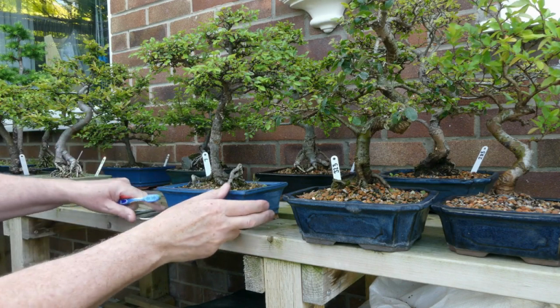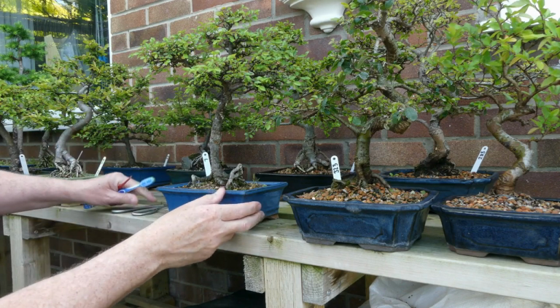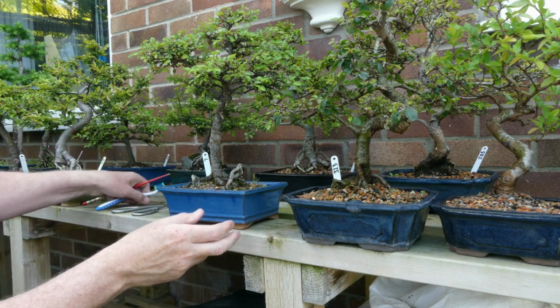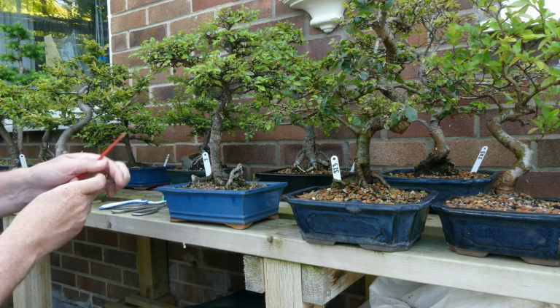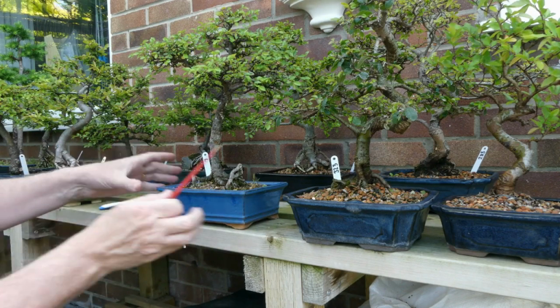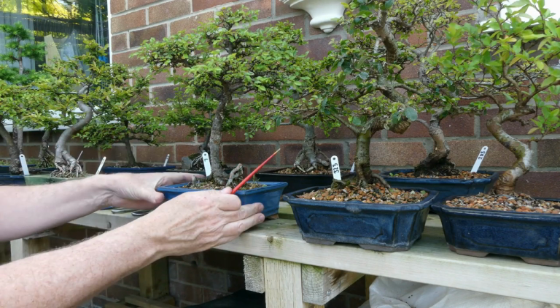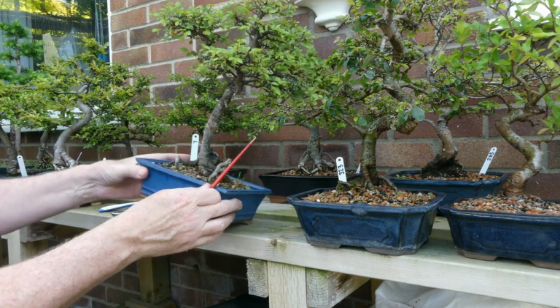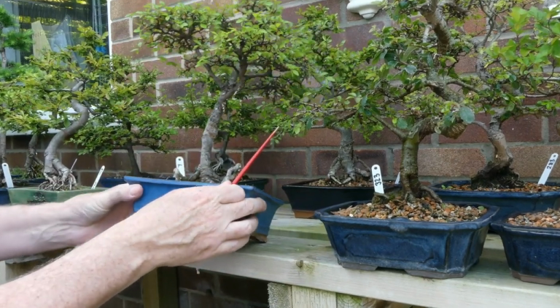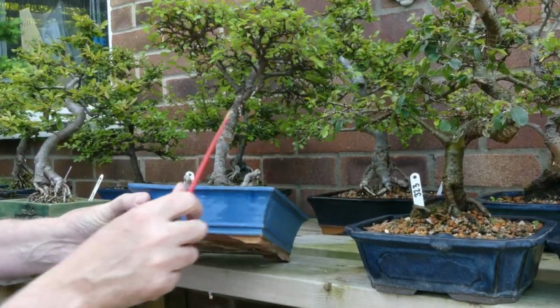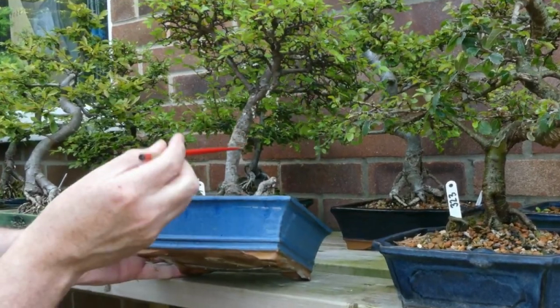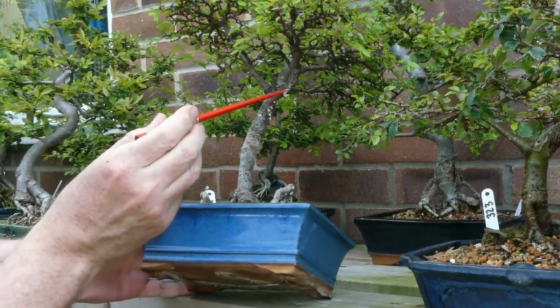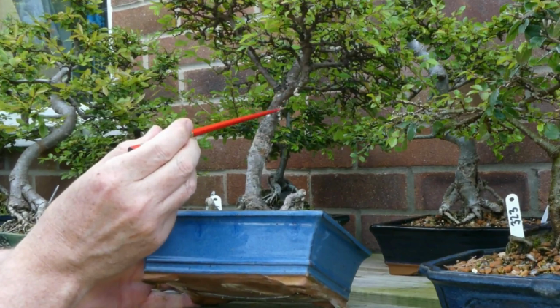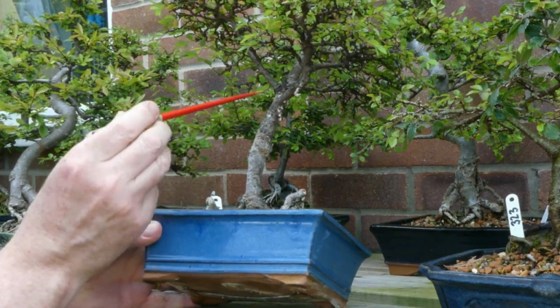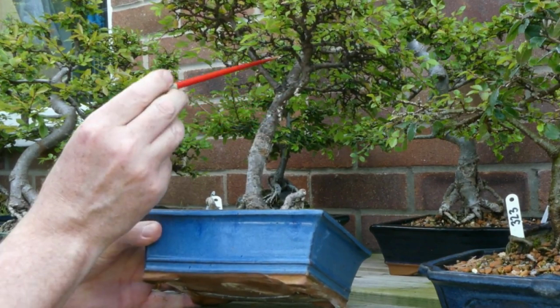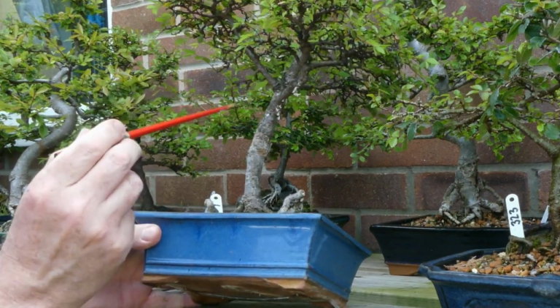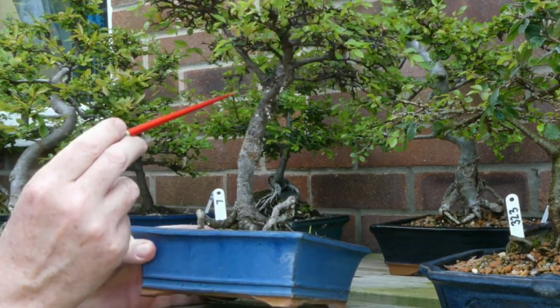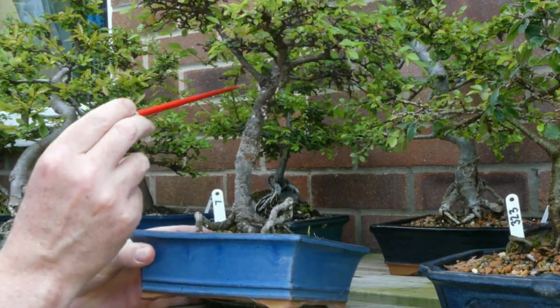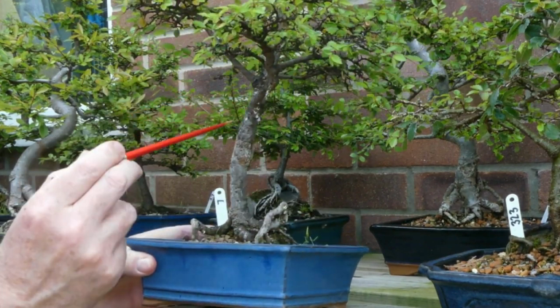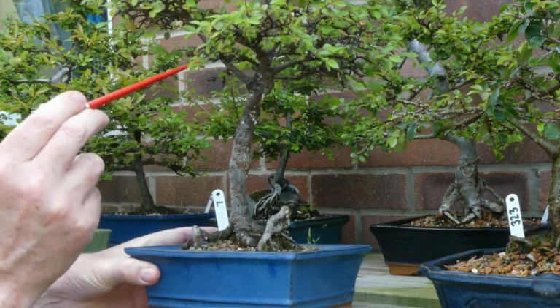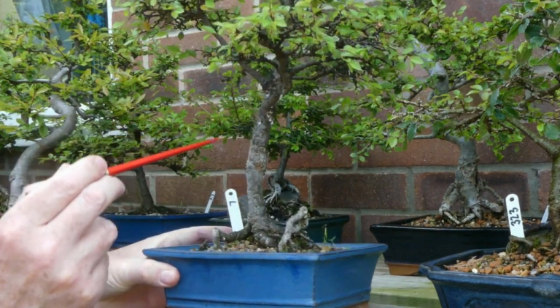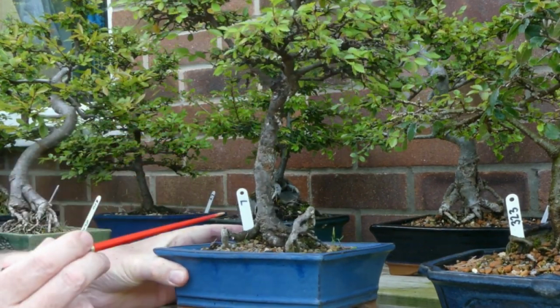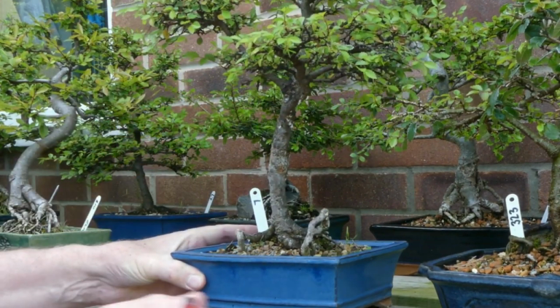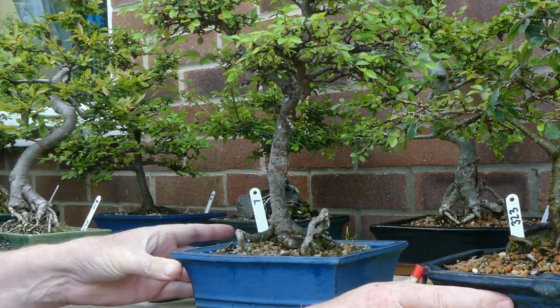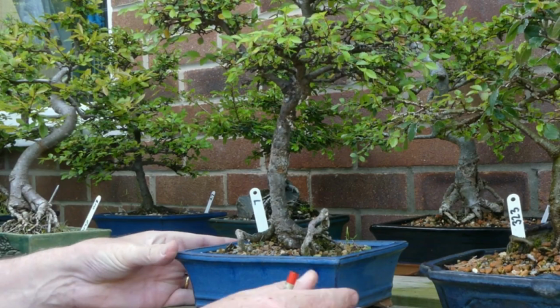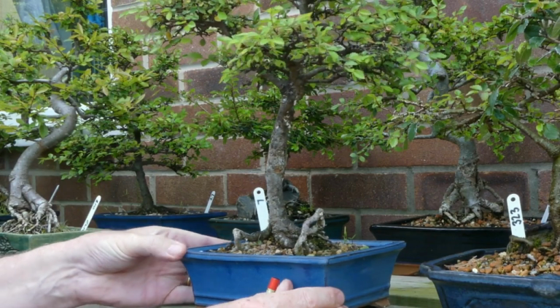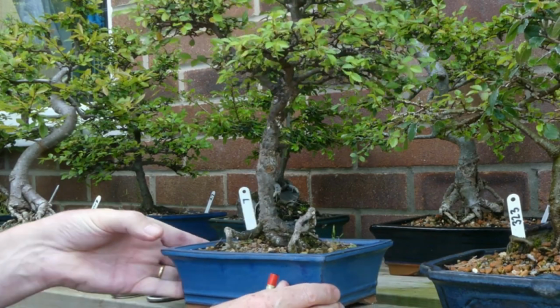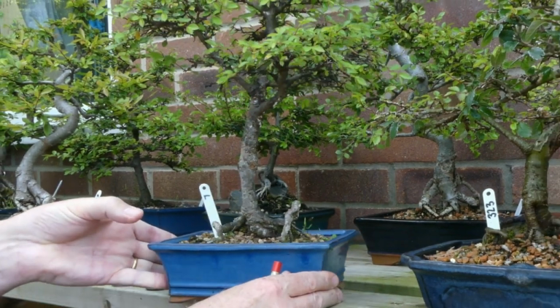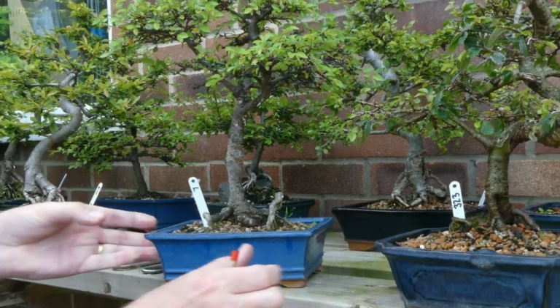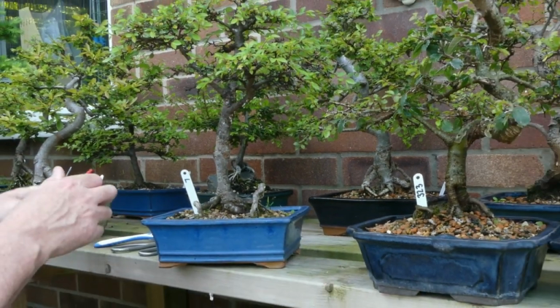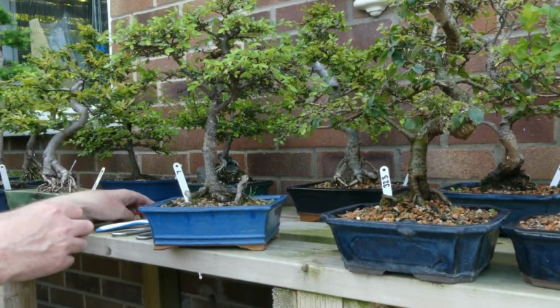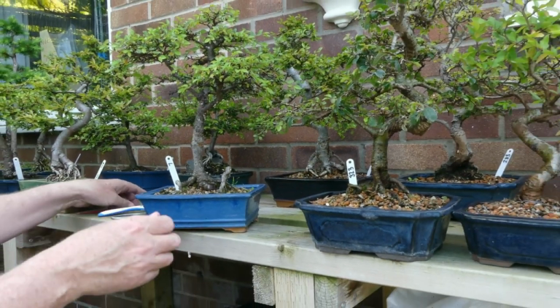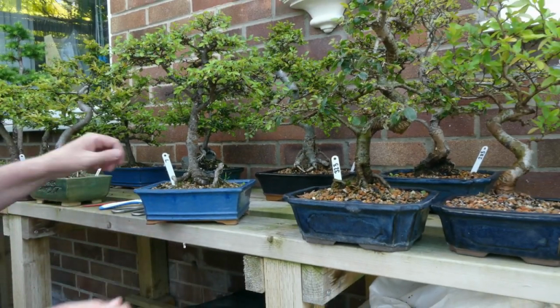So I know which one we'll go for. Now this one is absolutely infested — all under here, all under here, and the bark is looking a lot blacker, so I need to have a good look at this one.